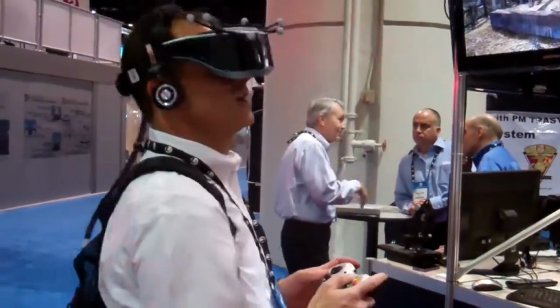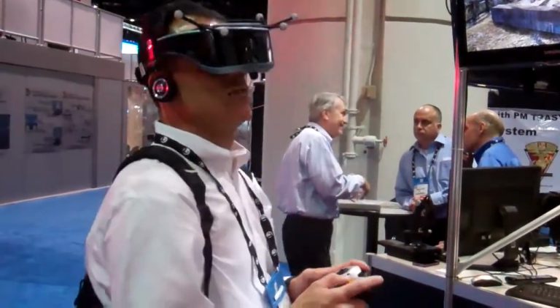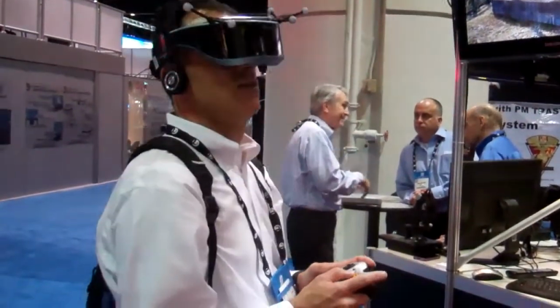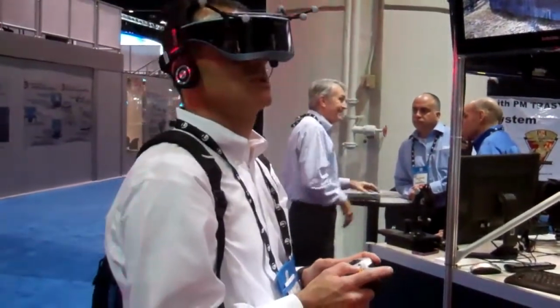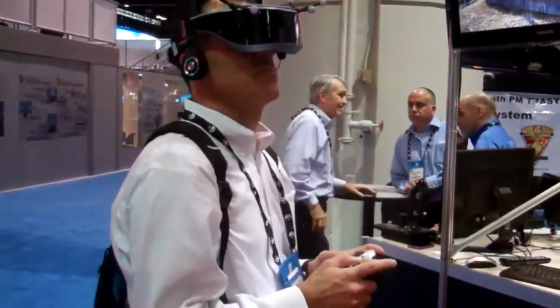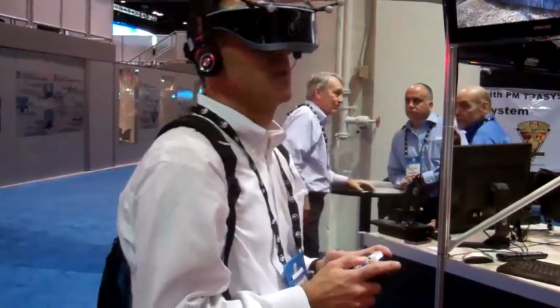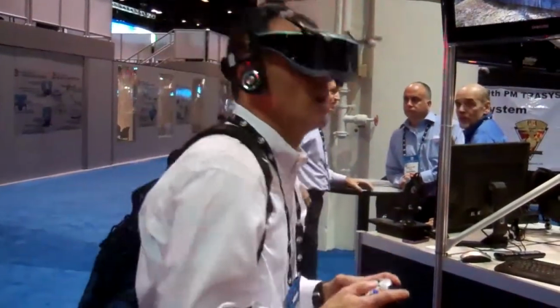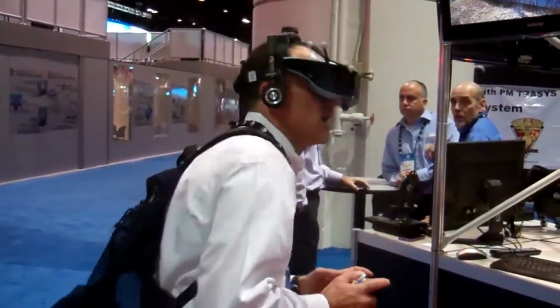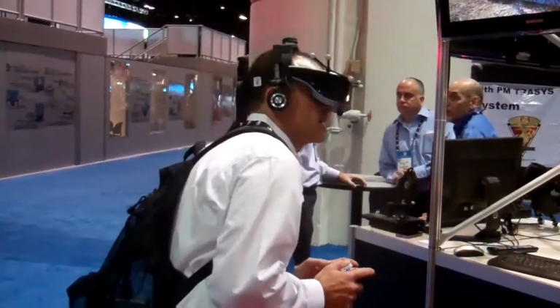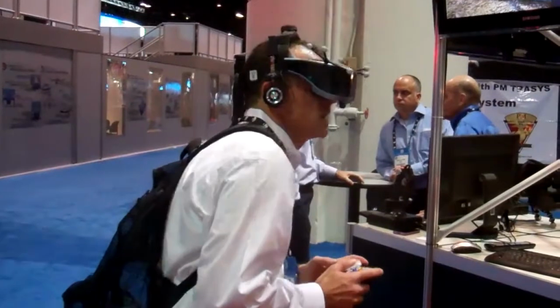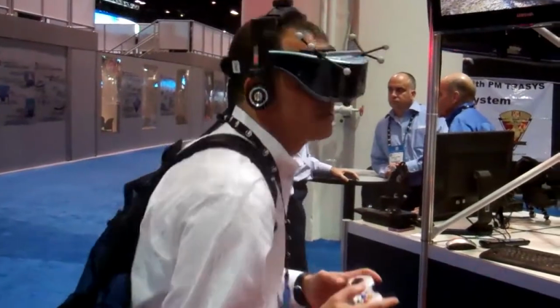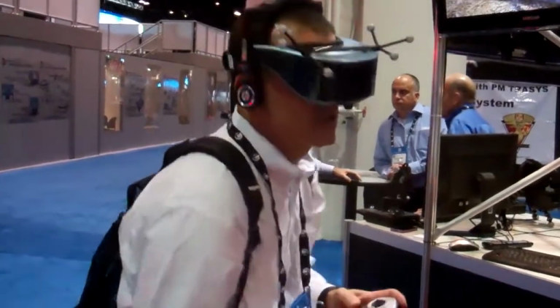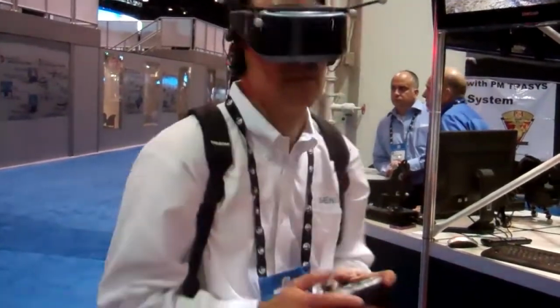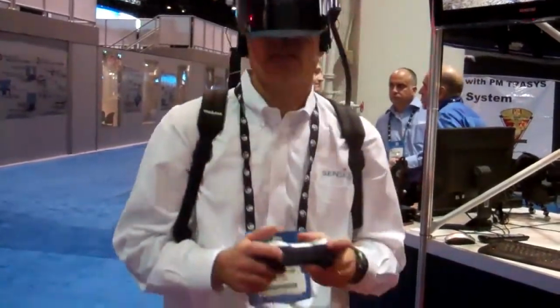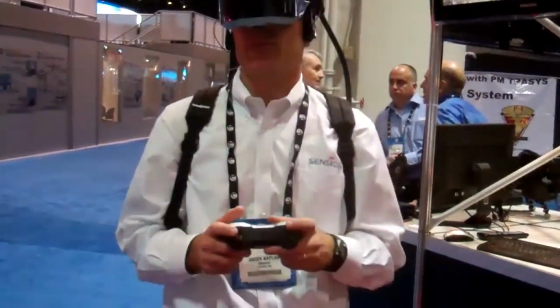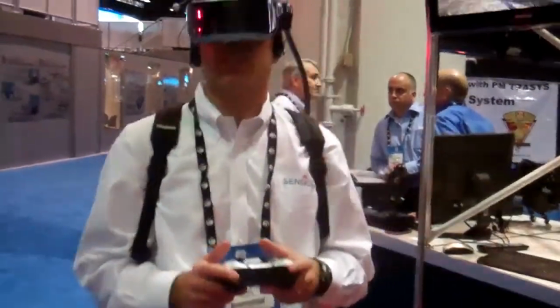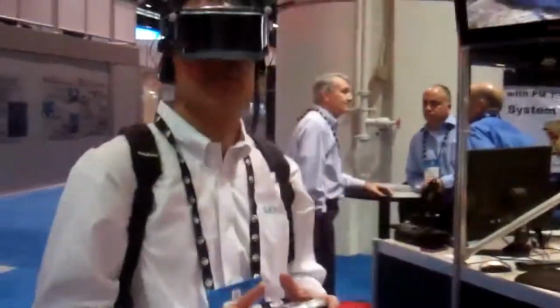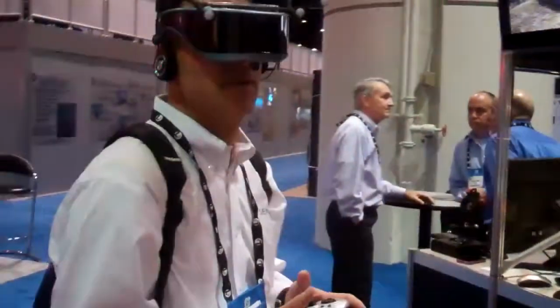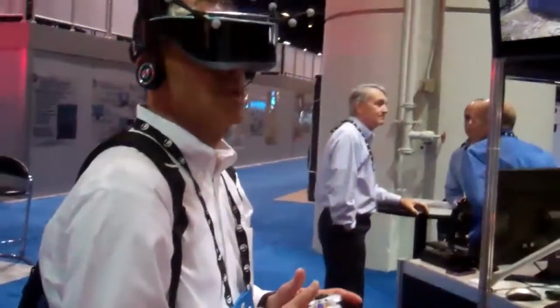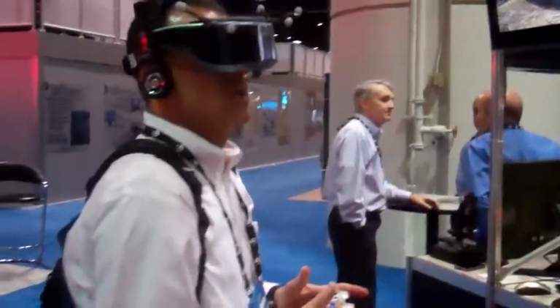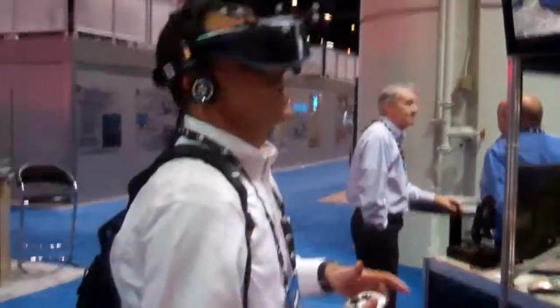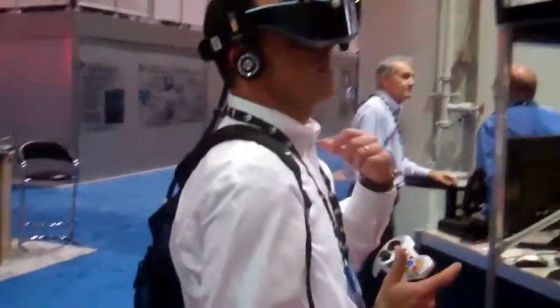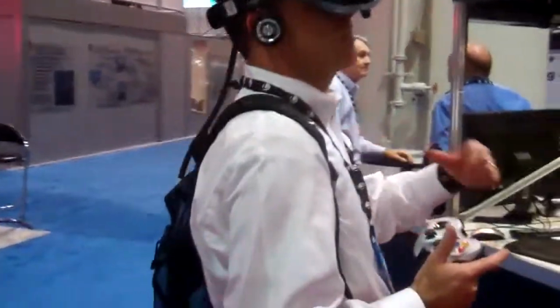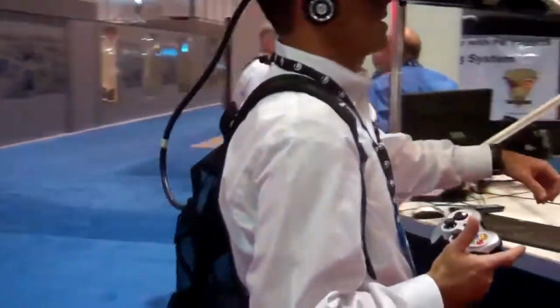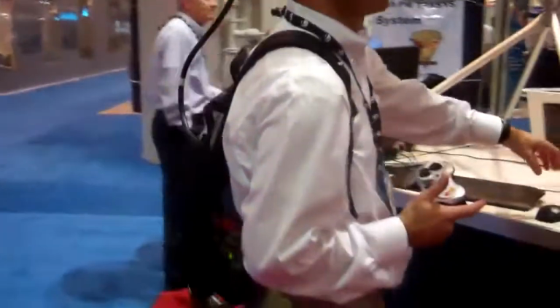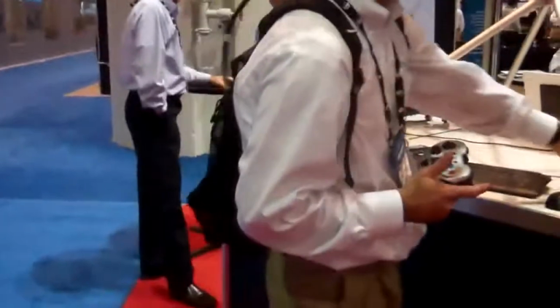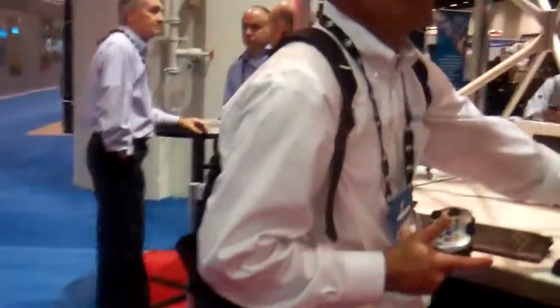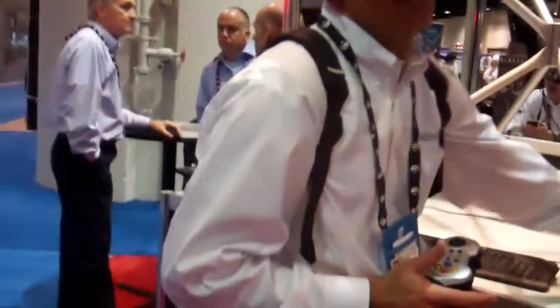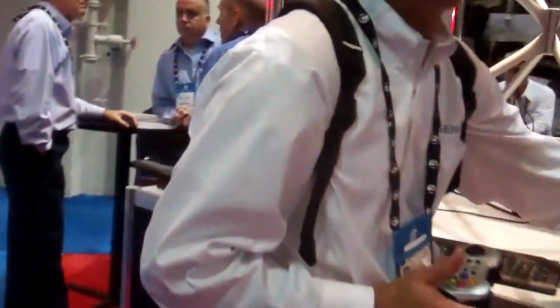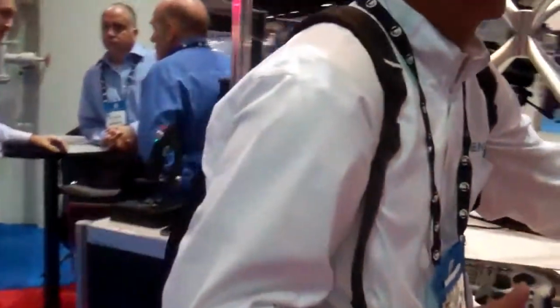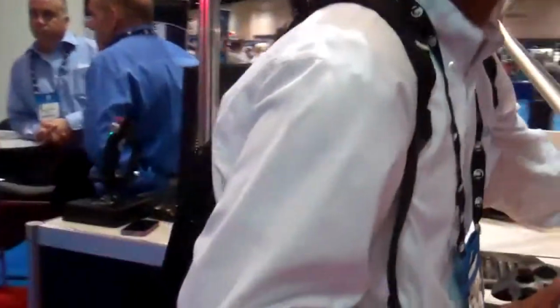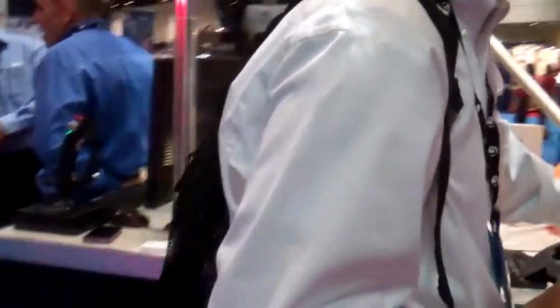I can fire bullets, I can duck, I can move around. I've got a full 6 degrees of freedom. In my backpack, there's a wireless receiver.